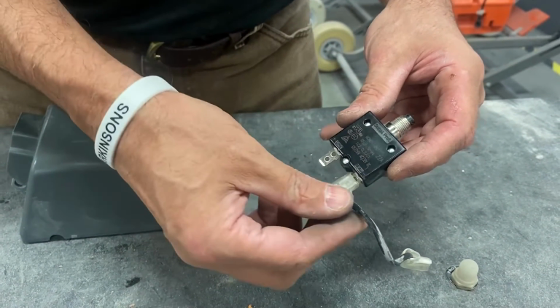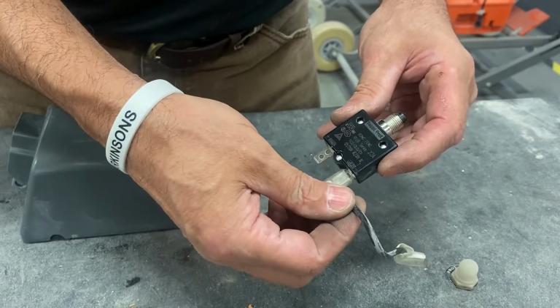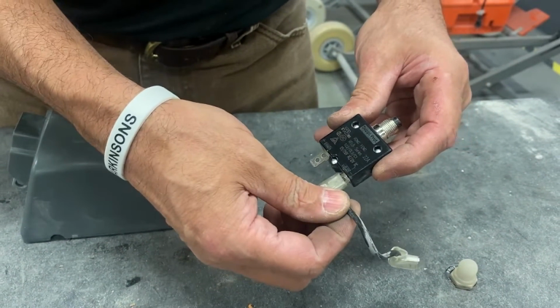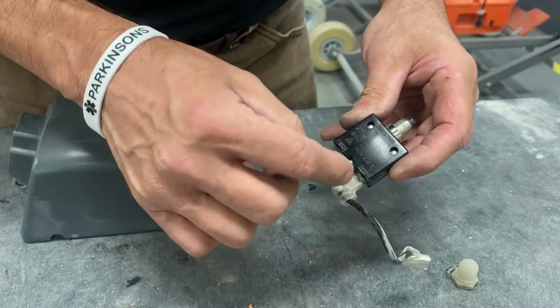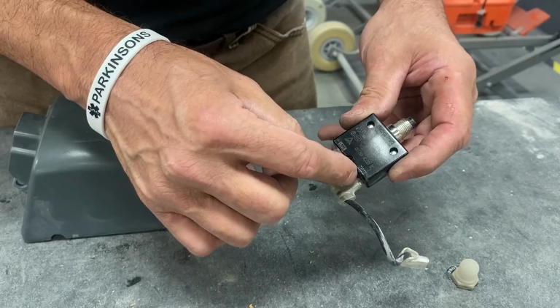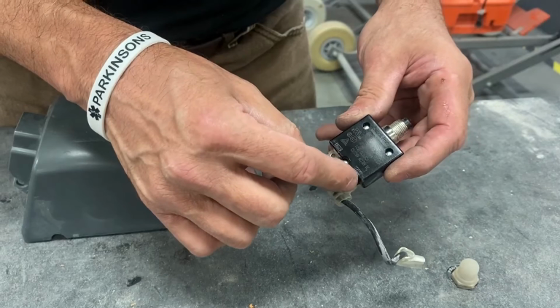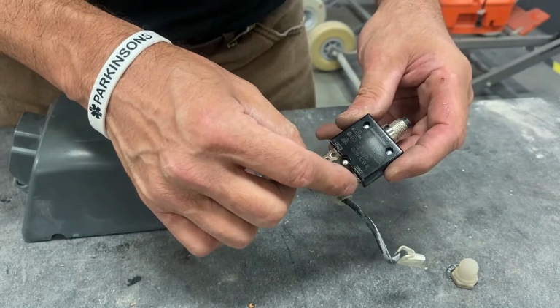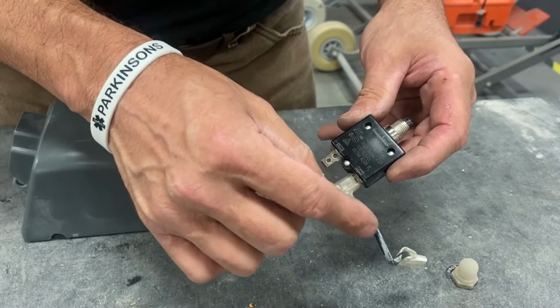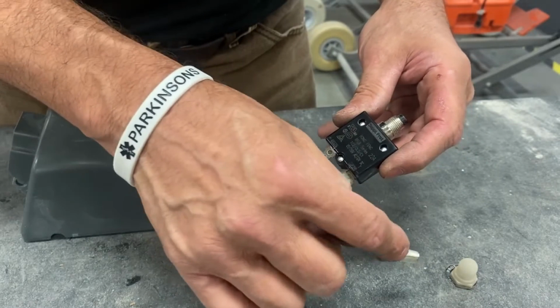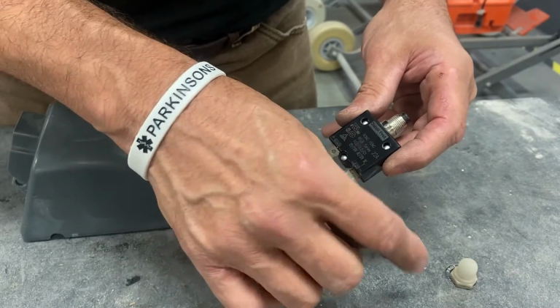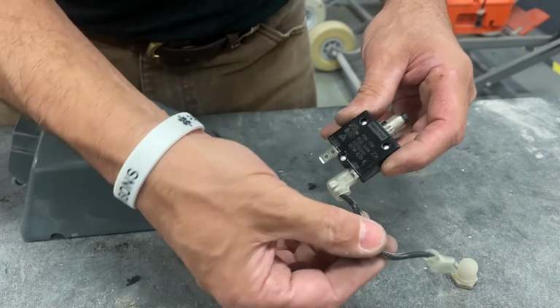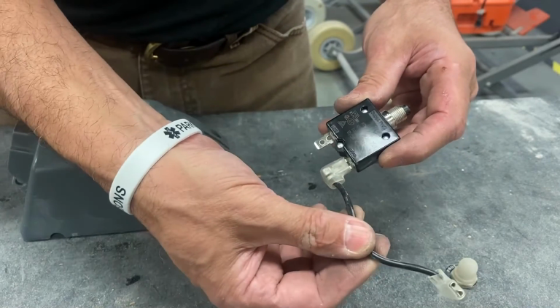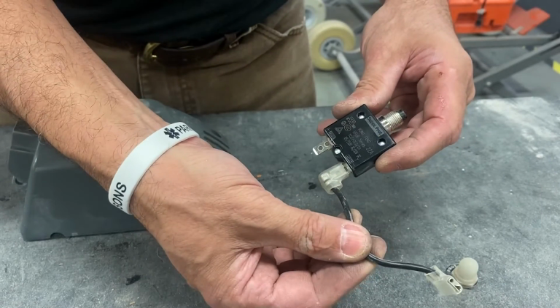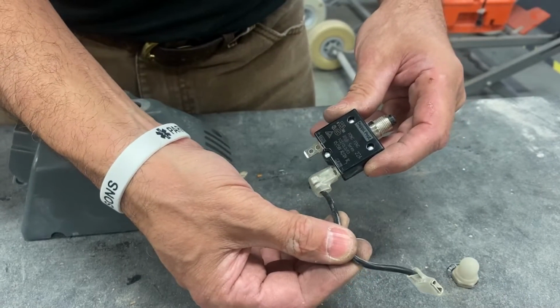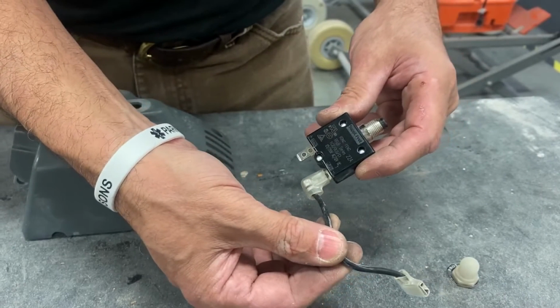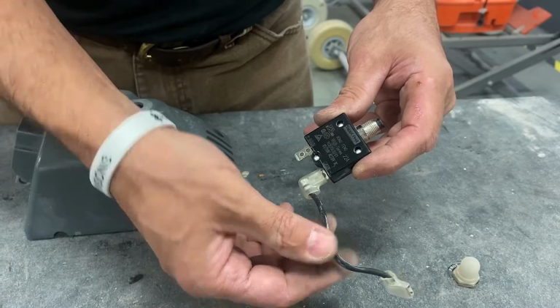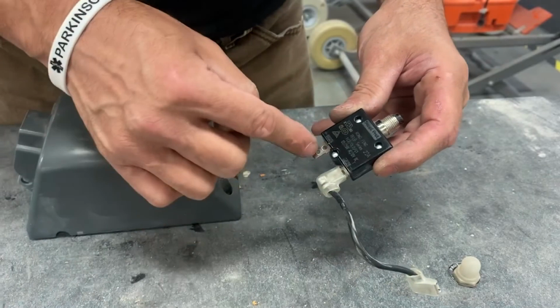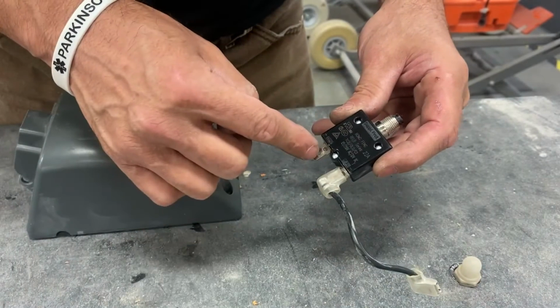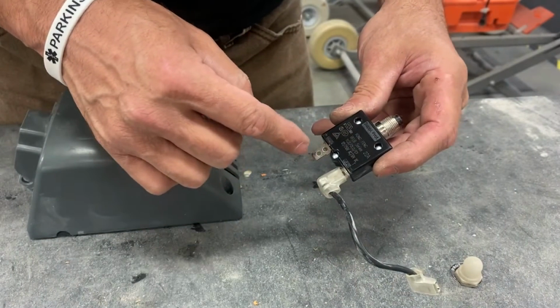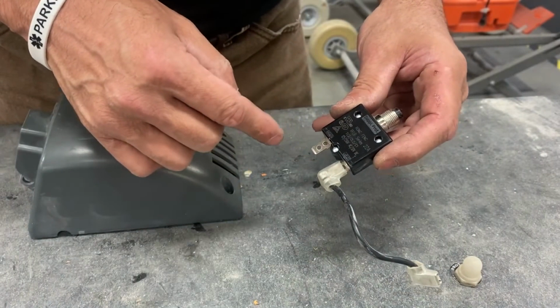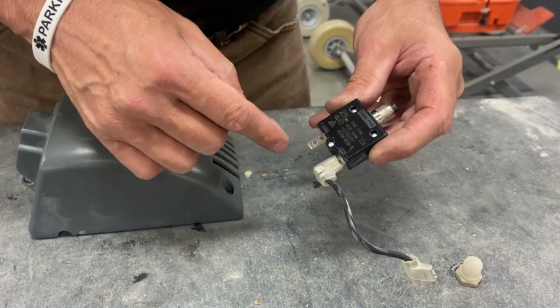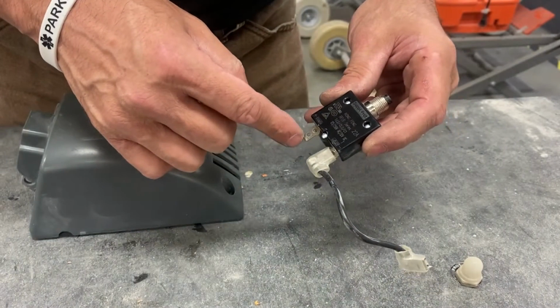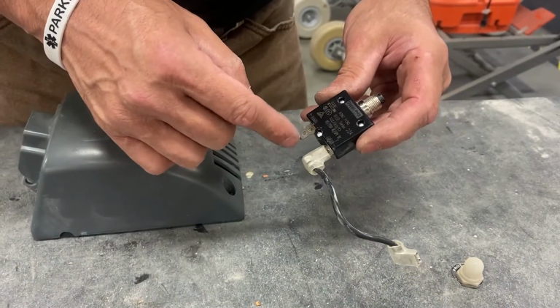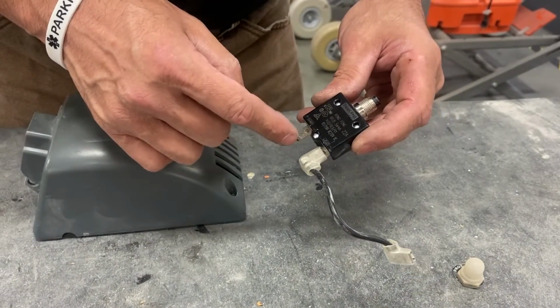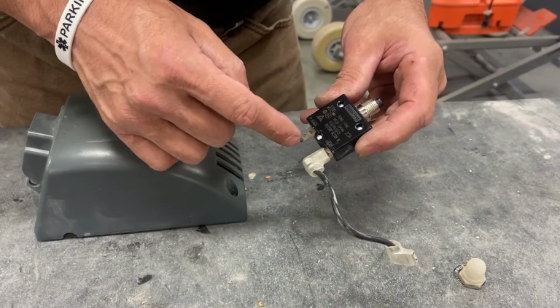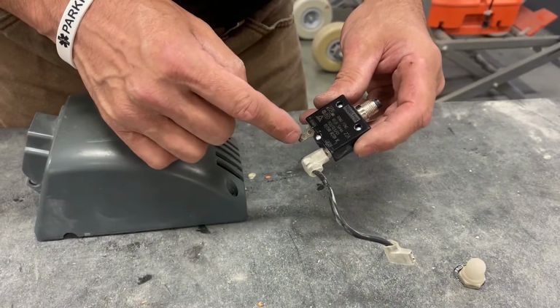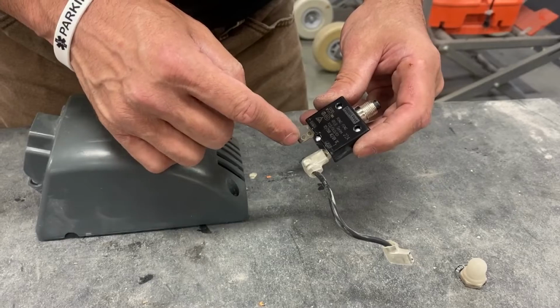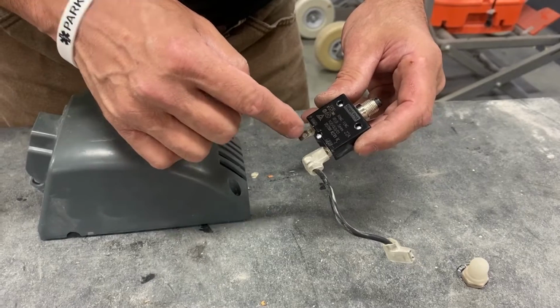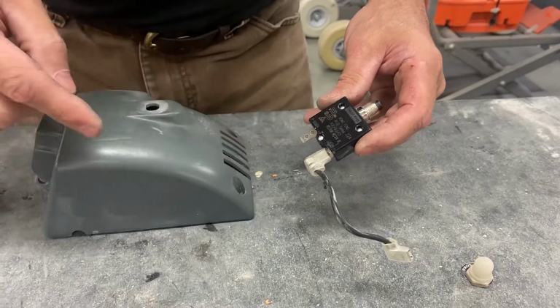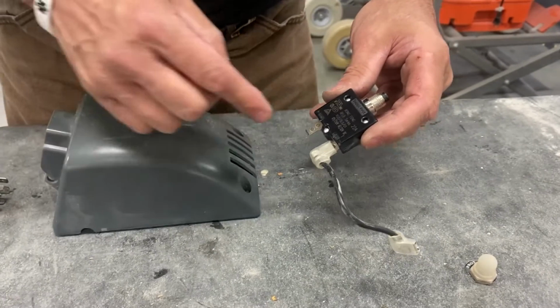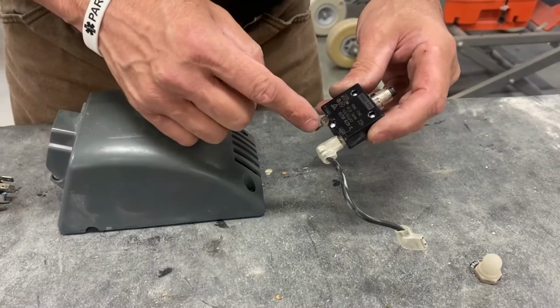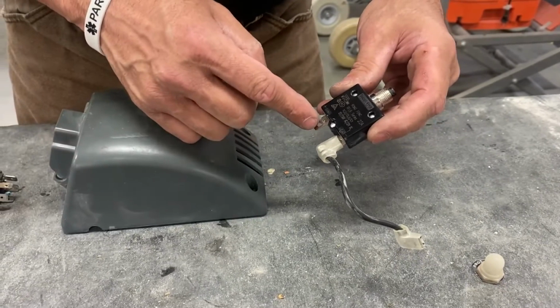The power side is the load side going to the switch — that's where the little short jumper is going to be attached. The line side is the power coming from the outlet, so from the cord, the power cord should be going into here.